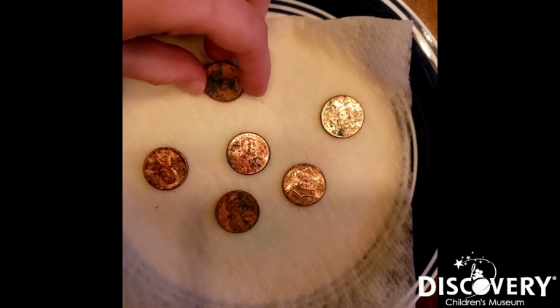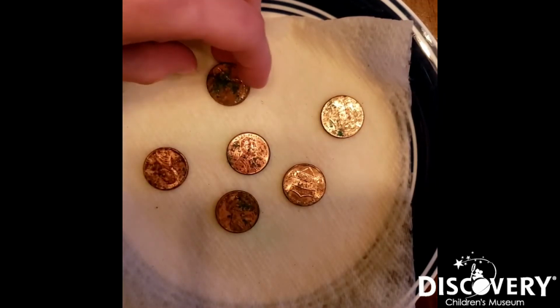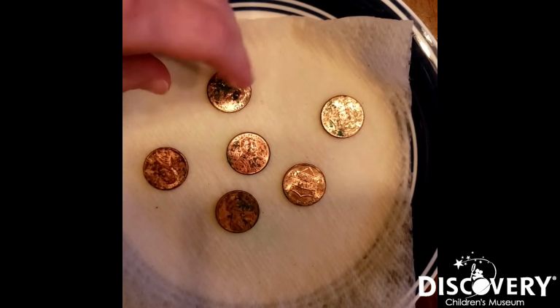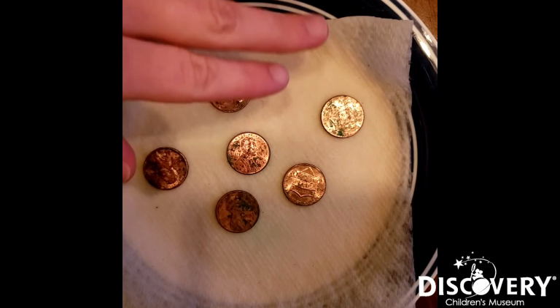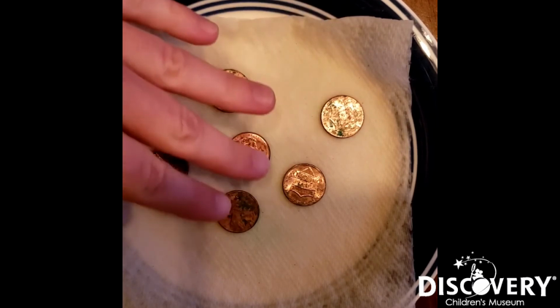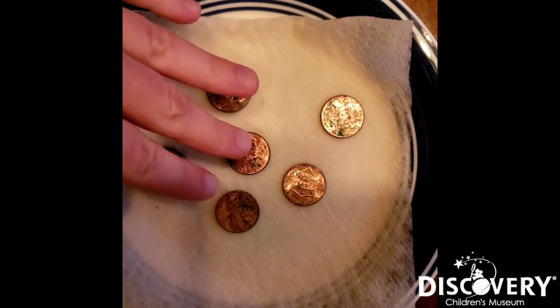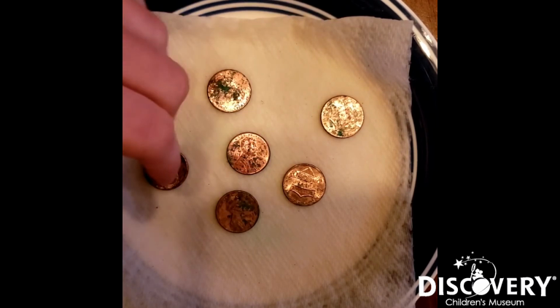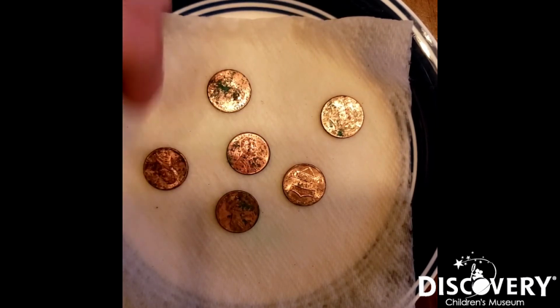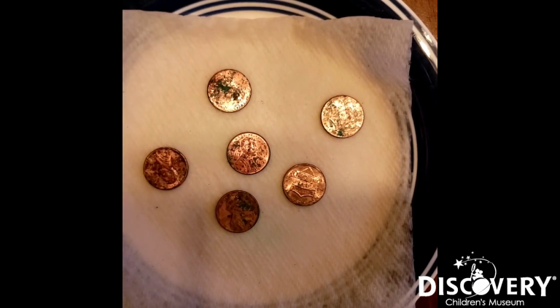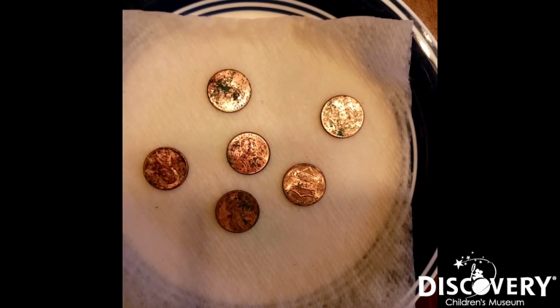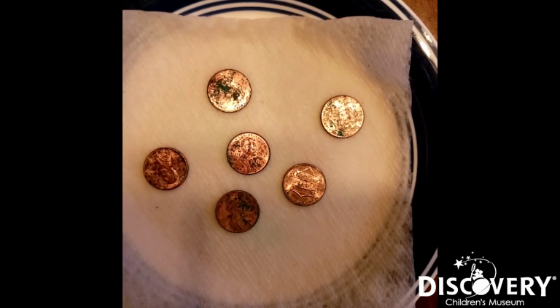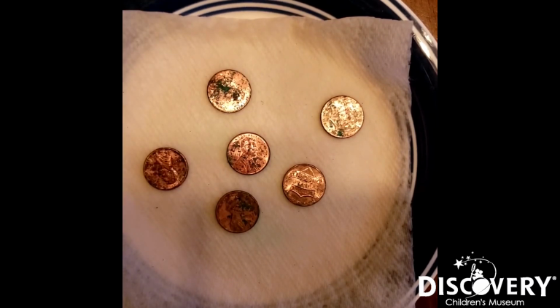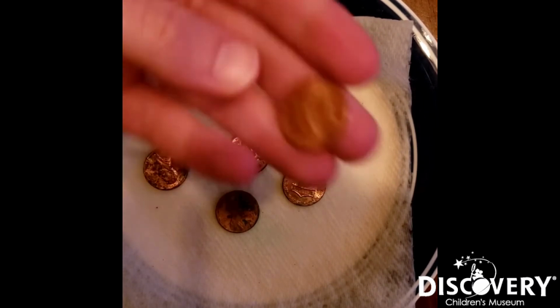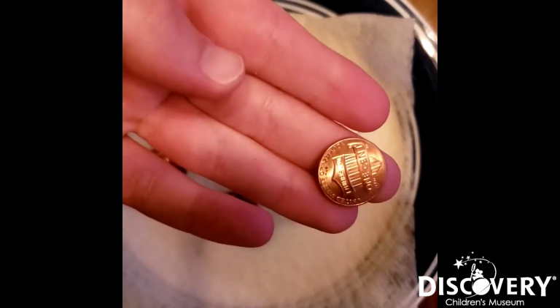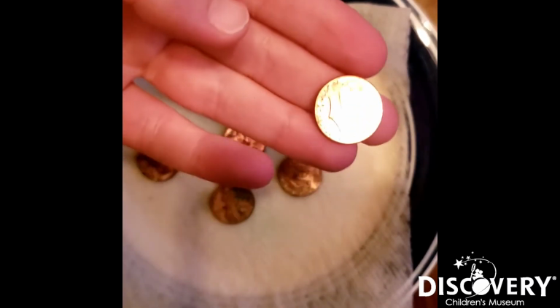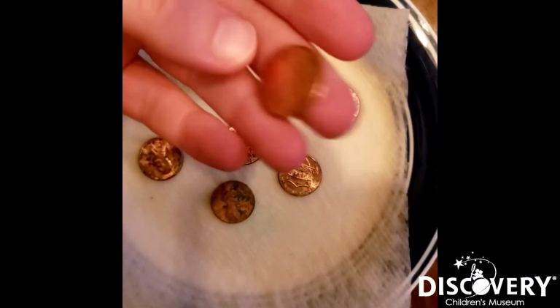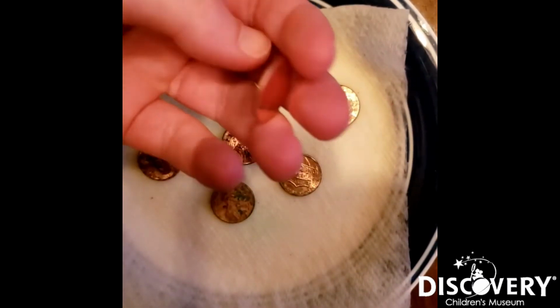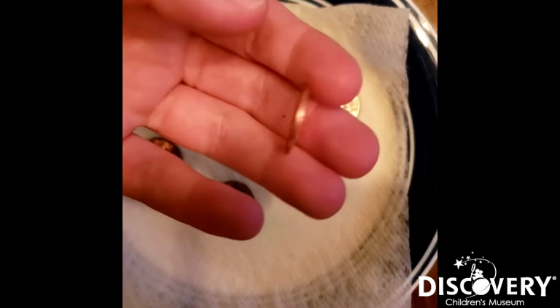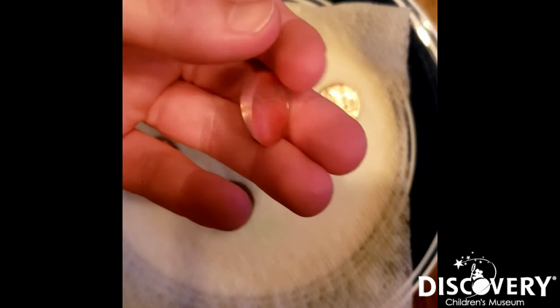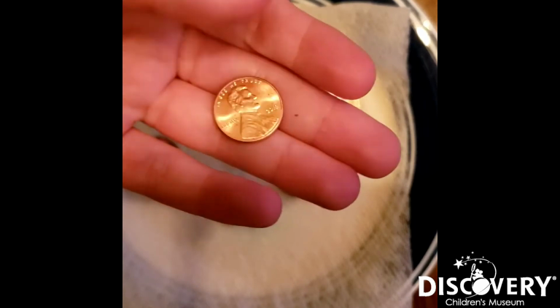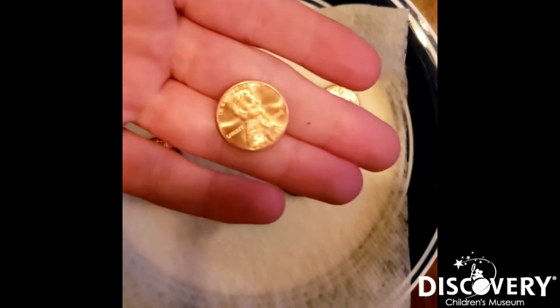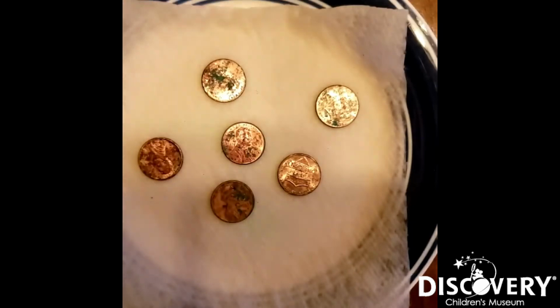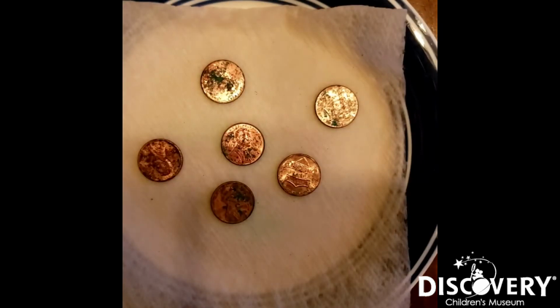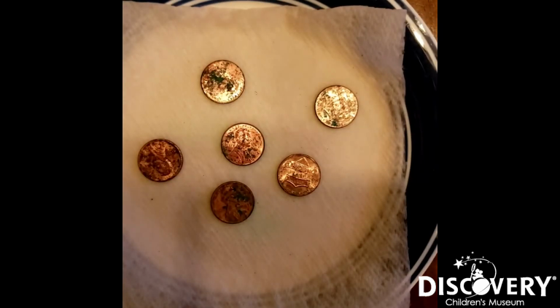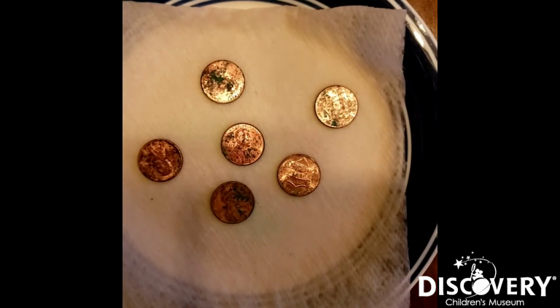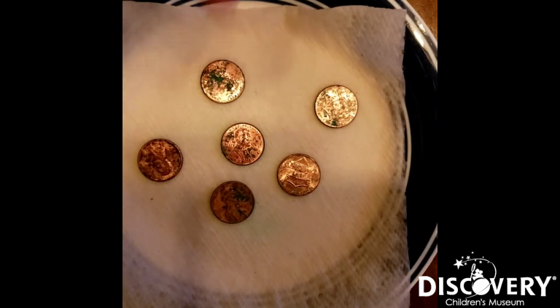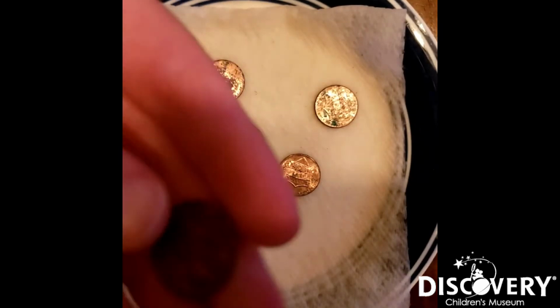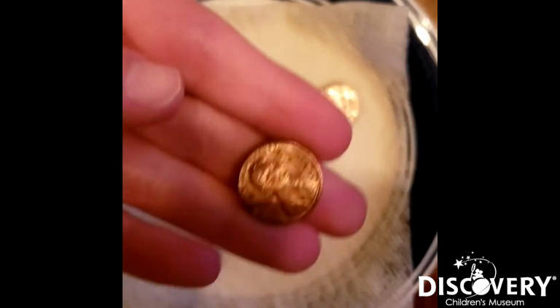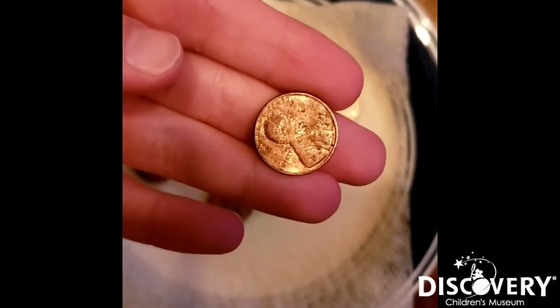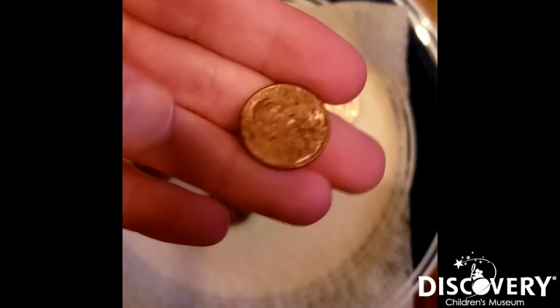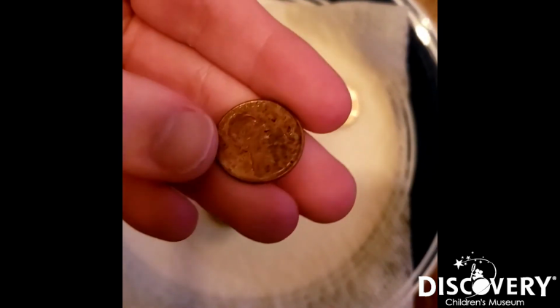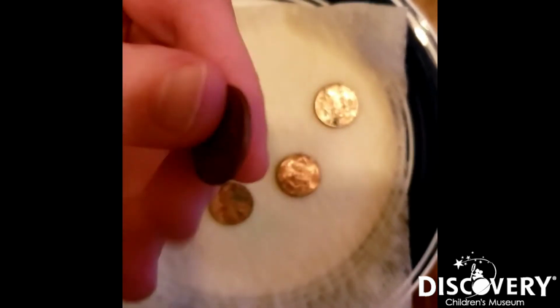And of course, if we compare these experimental pennies to our control pennies, these control pennies are looking pretty boring — pretty shiny right here.